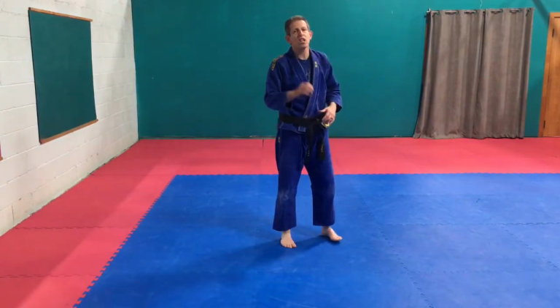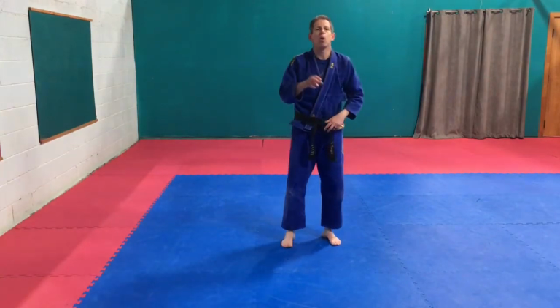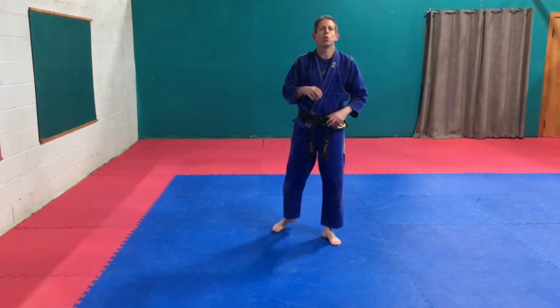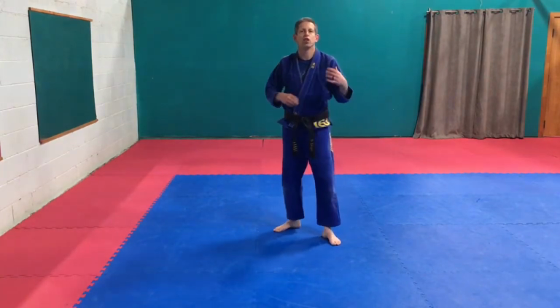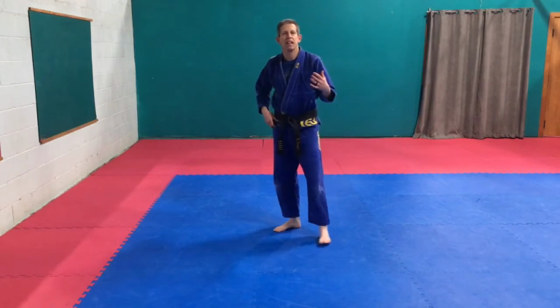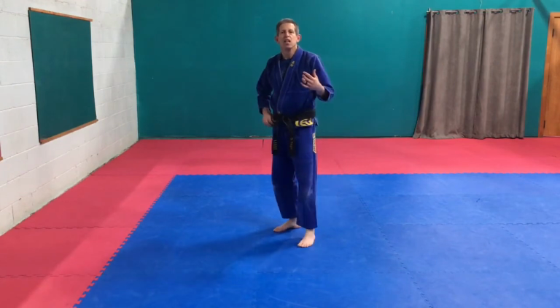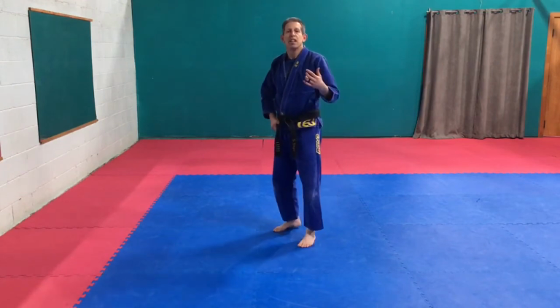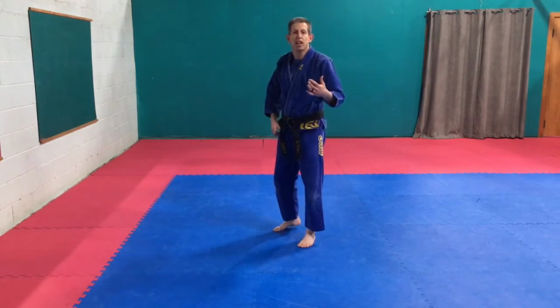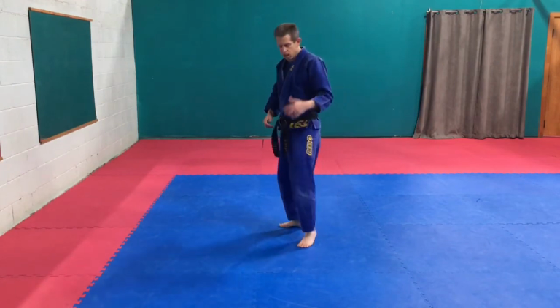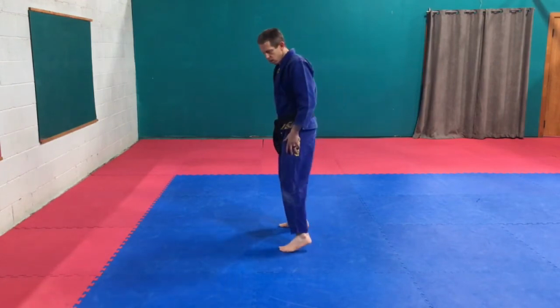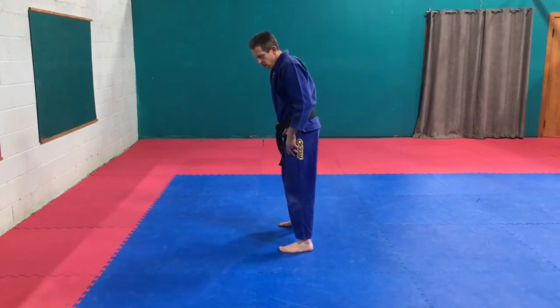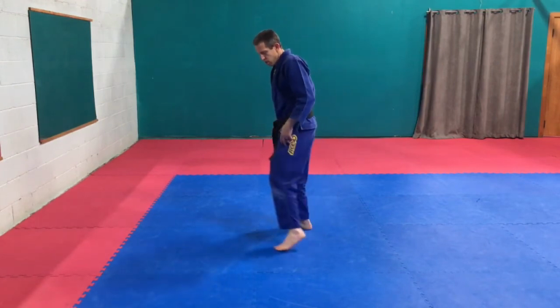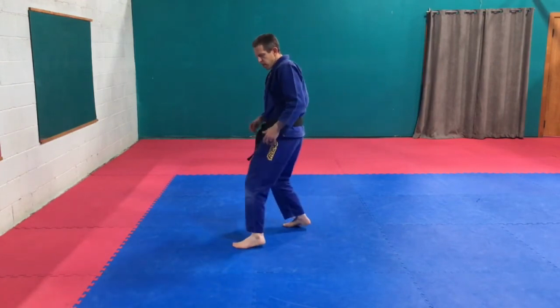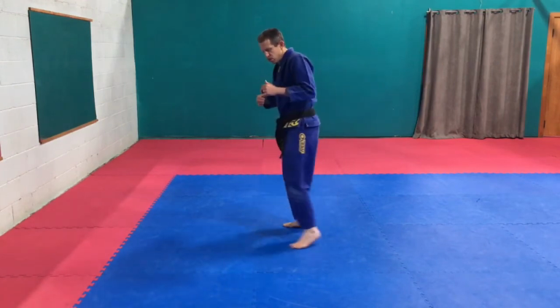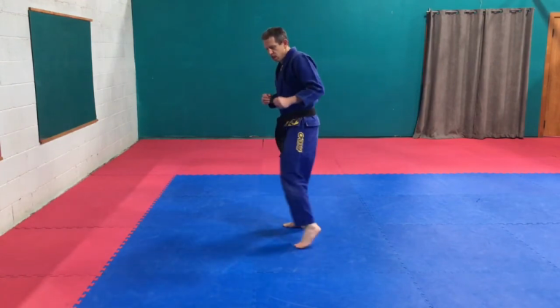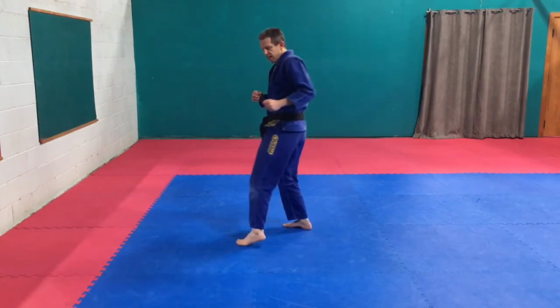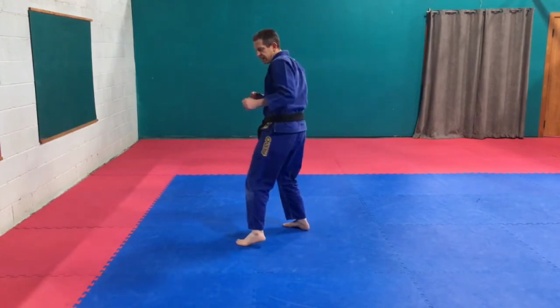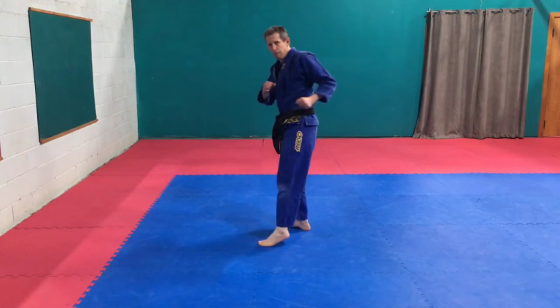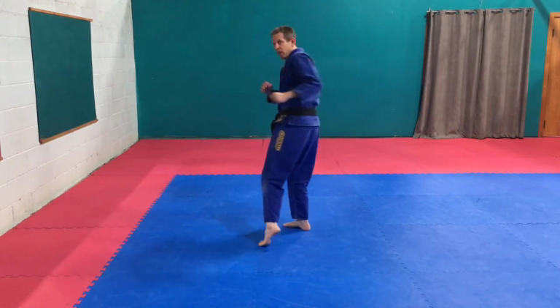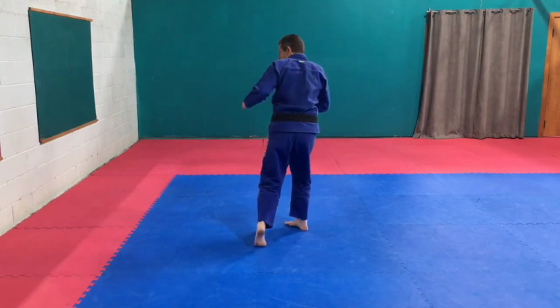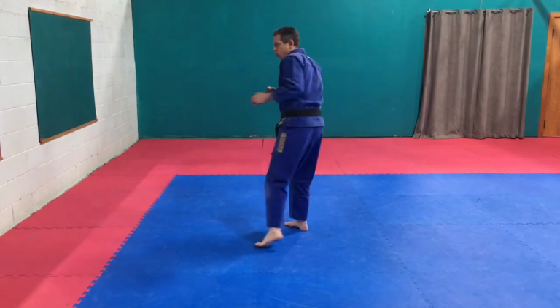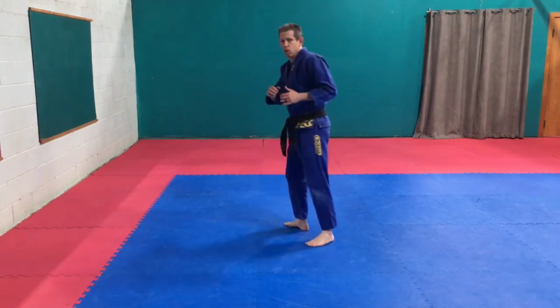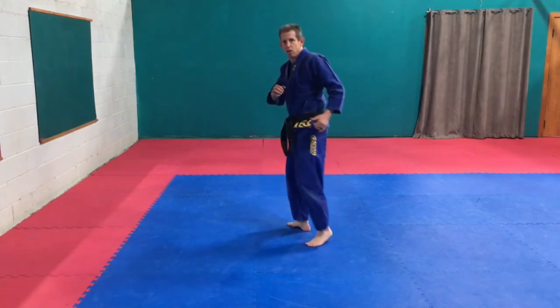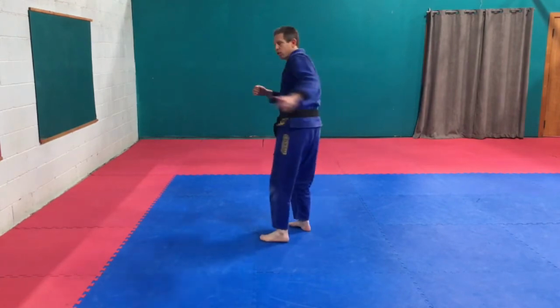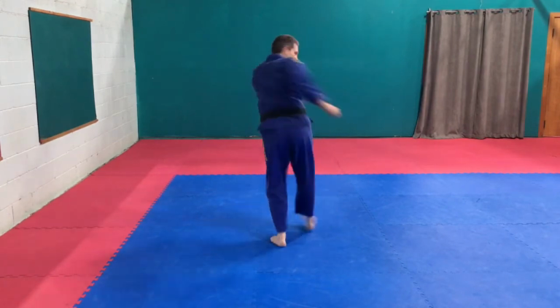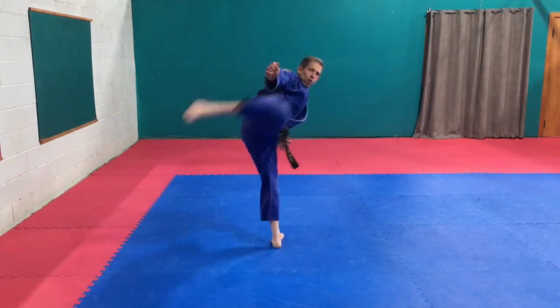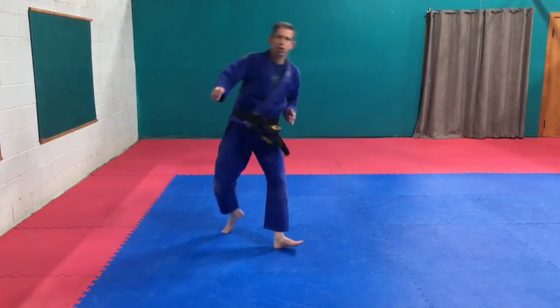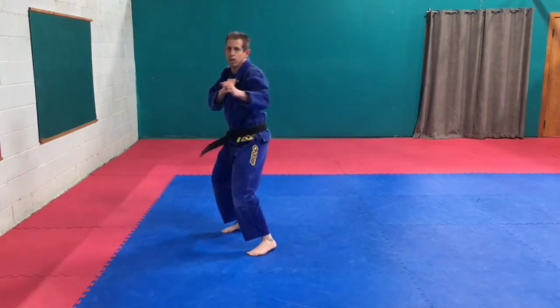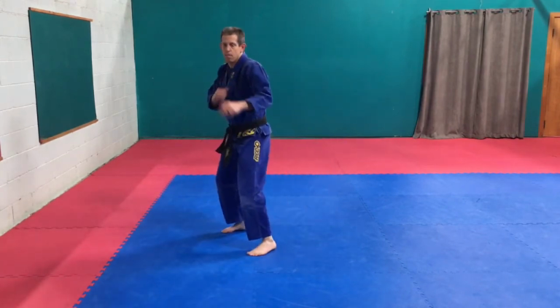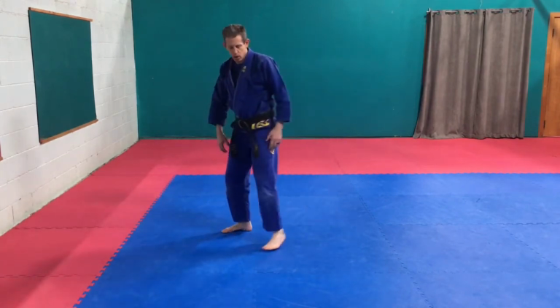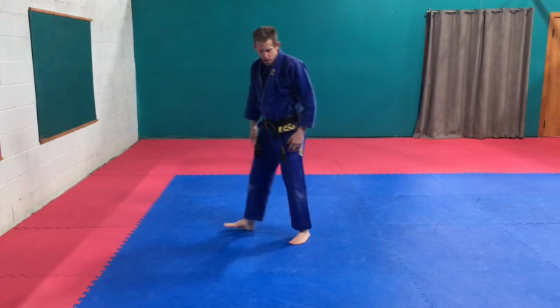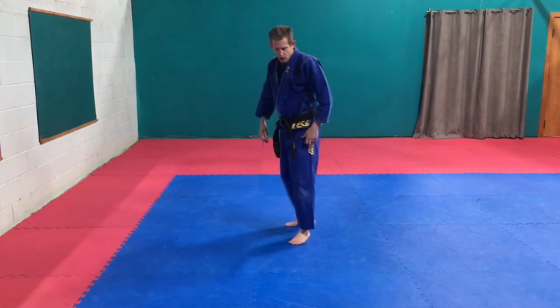I want you to work on your spinning hook kick. So remember from that position, take that step, get your rear end around. Turn, hook, back around in position.